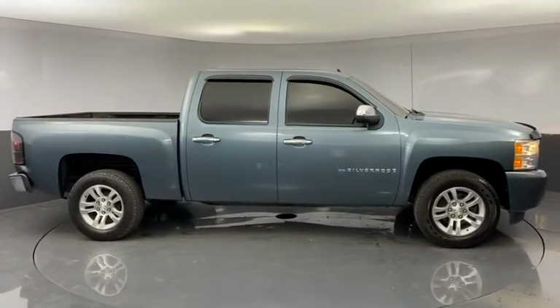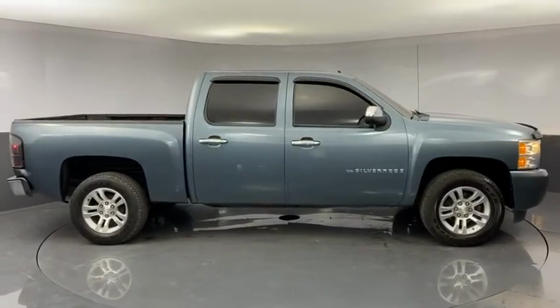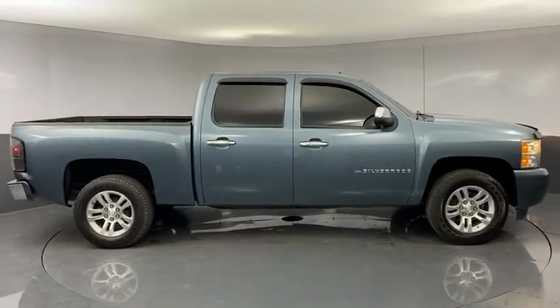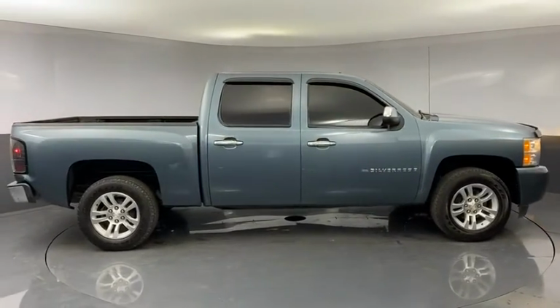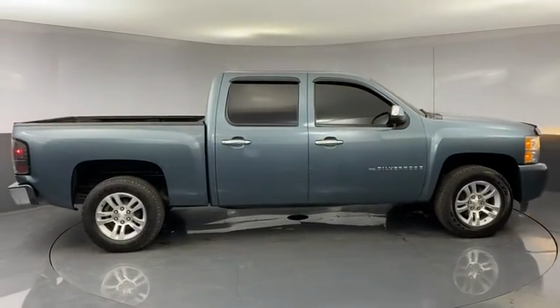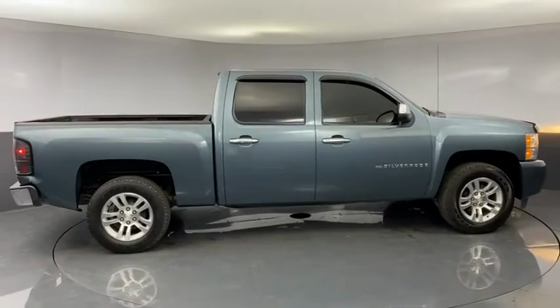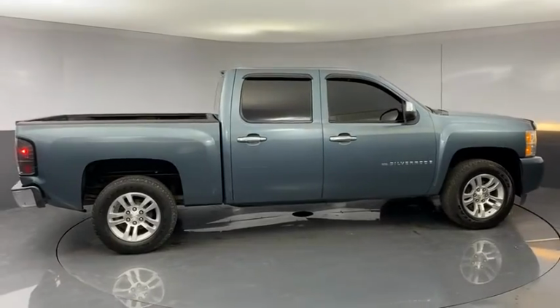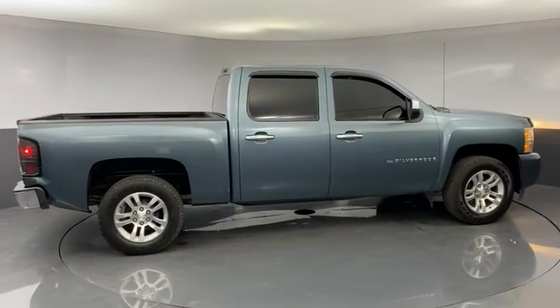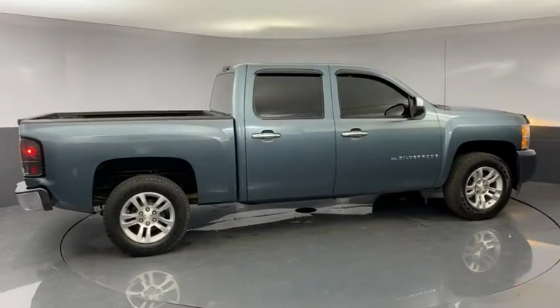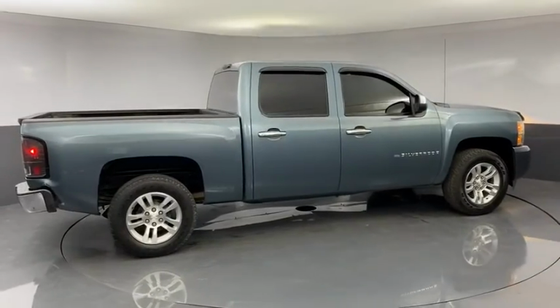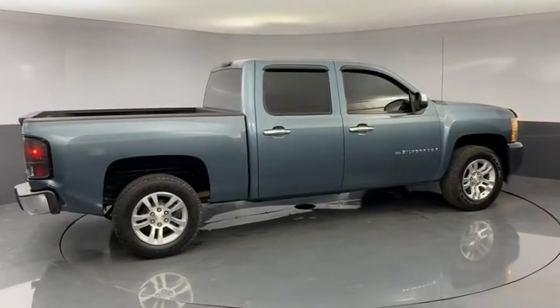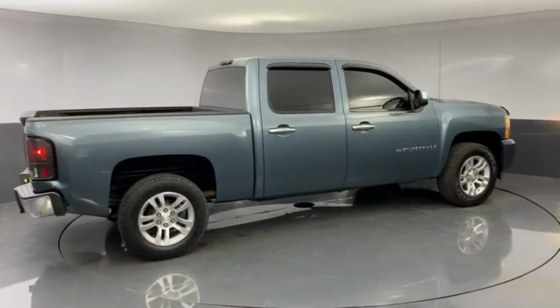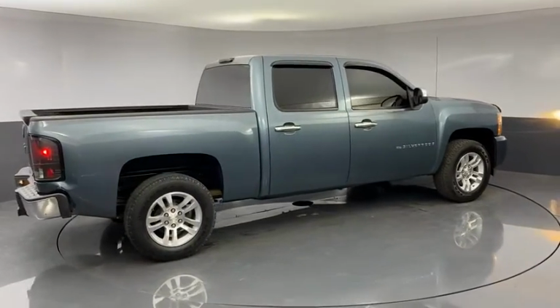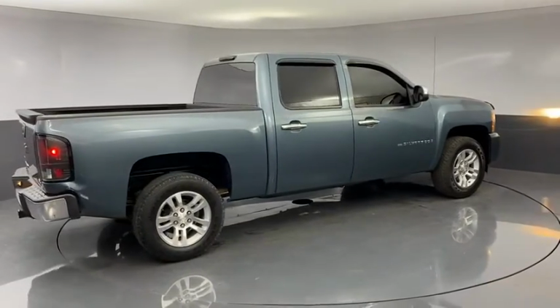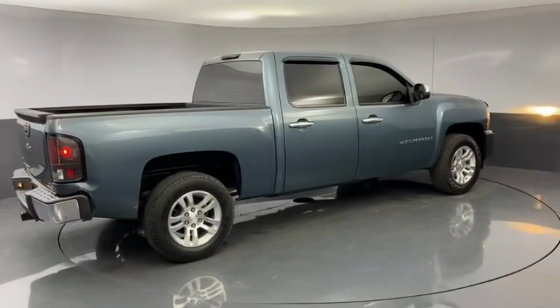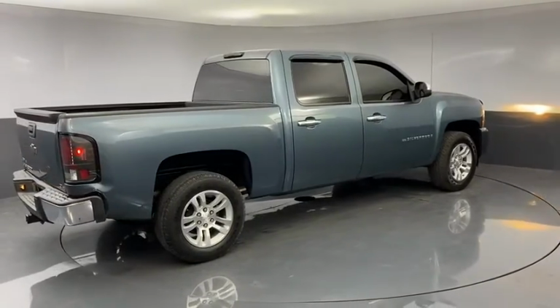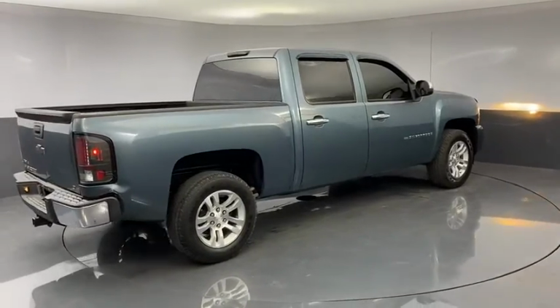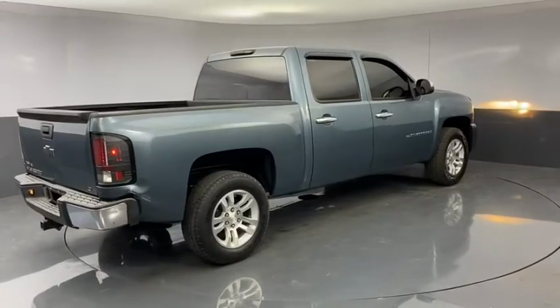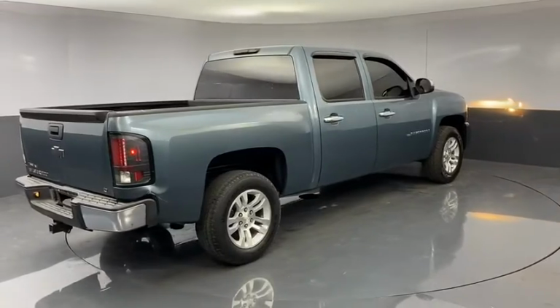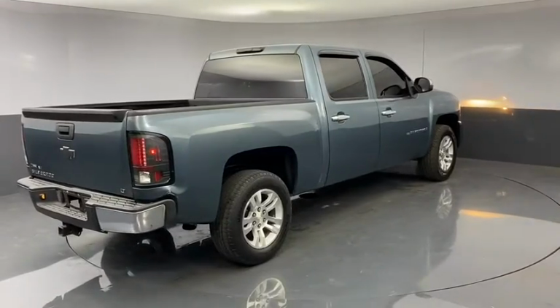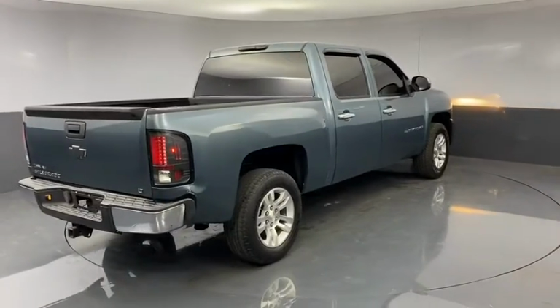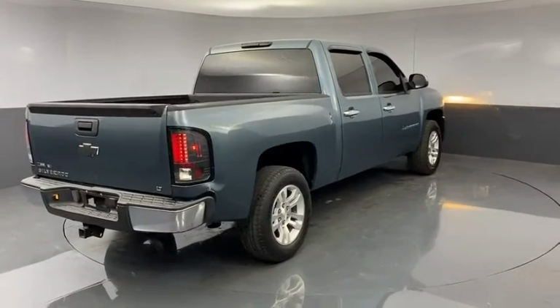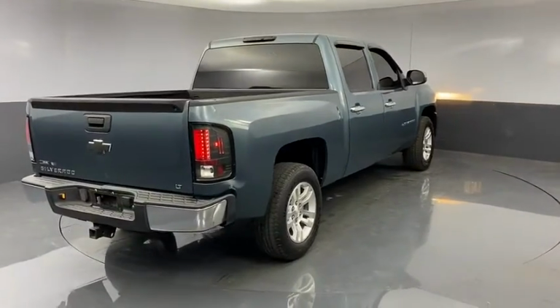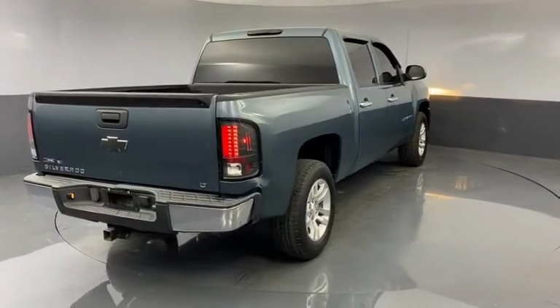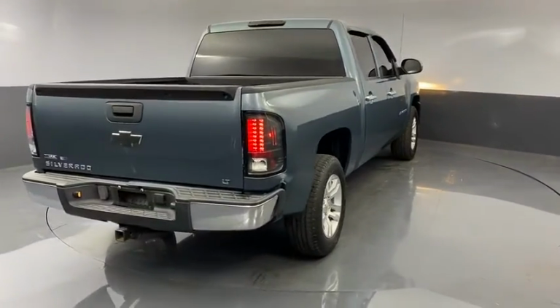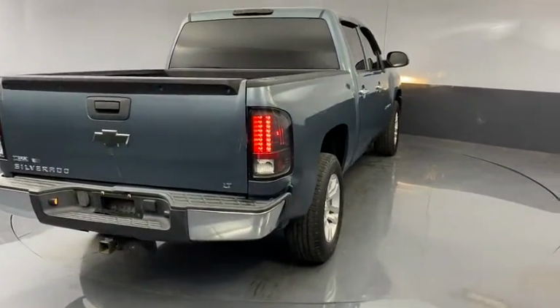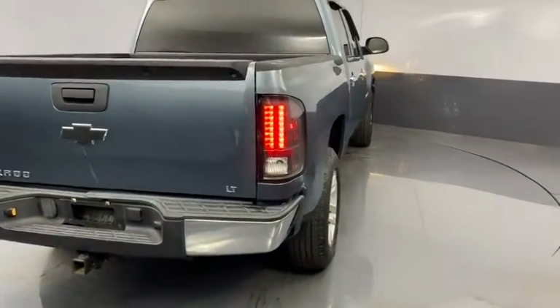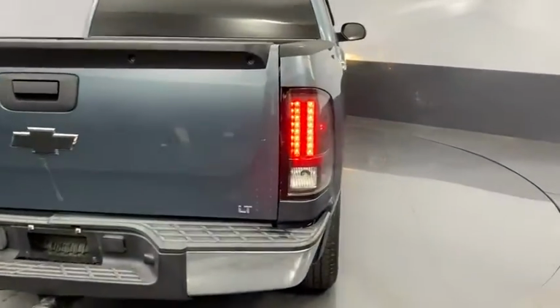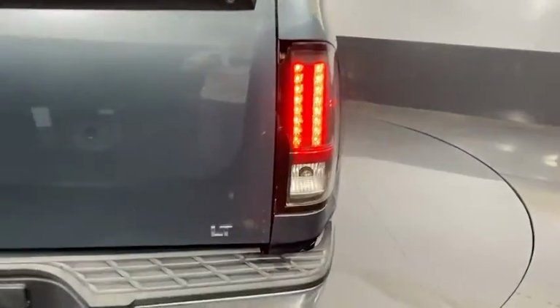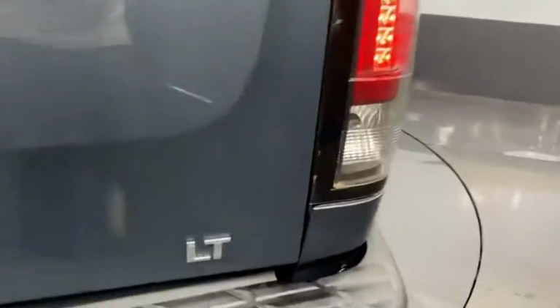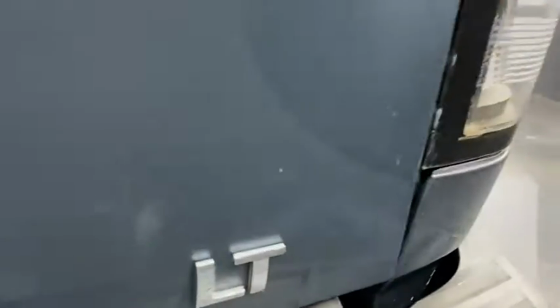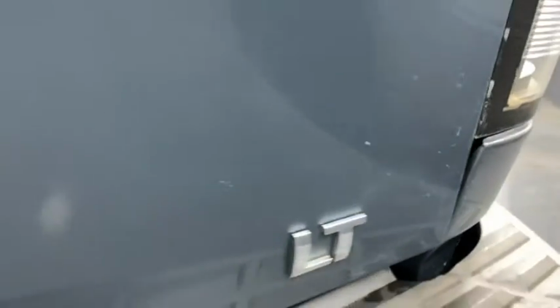This vehicle has less than 135,000 miles. Here are some of this vehicle's great options: tow hitch, traction control, keyless entry, stability control, remote start, dual airbags, leather-wrapped steering wheel, alloy wheels.